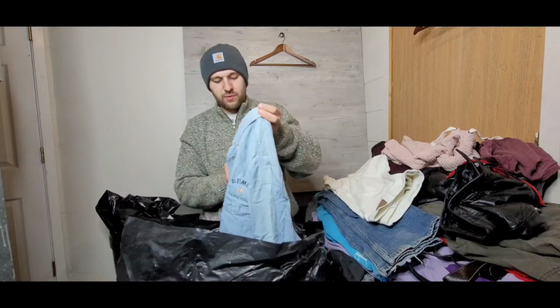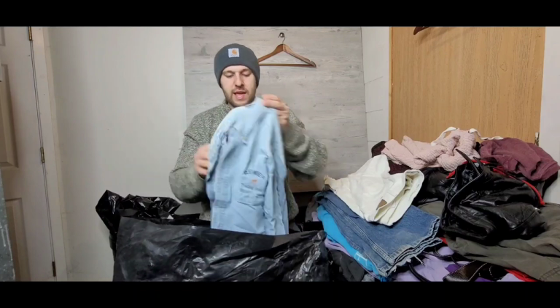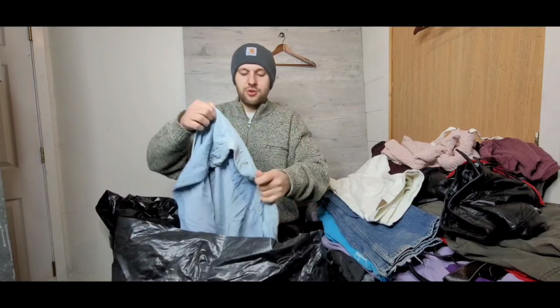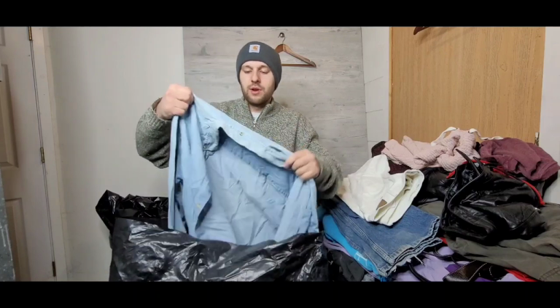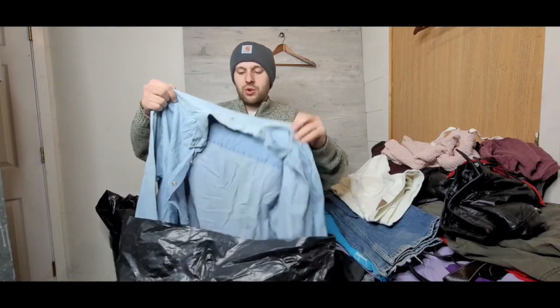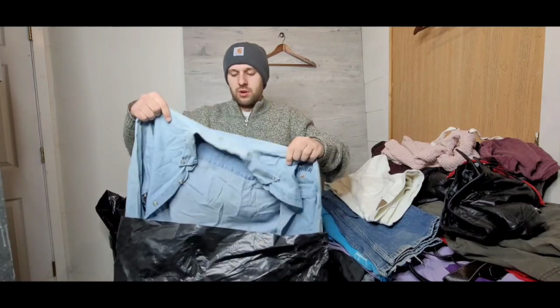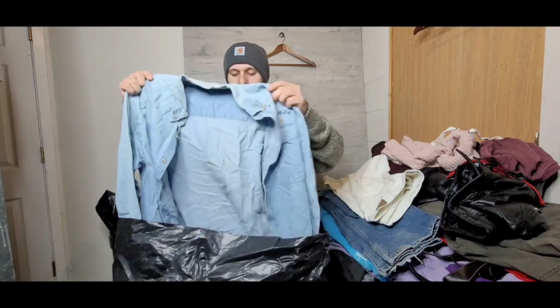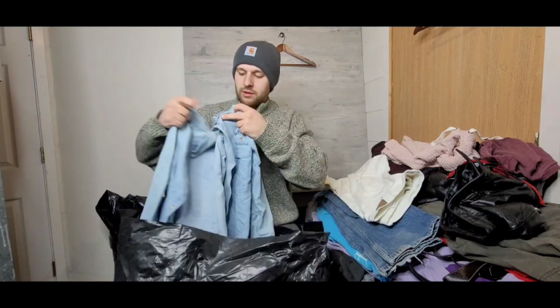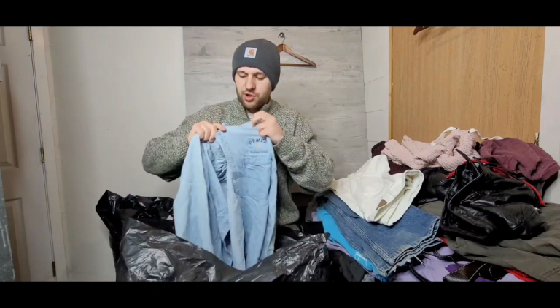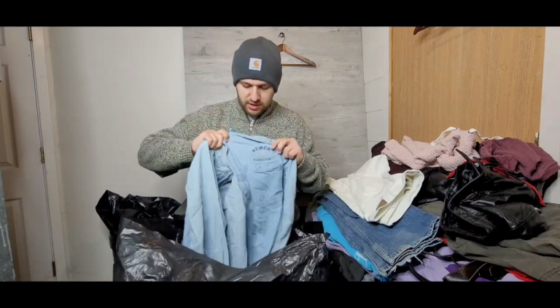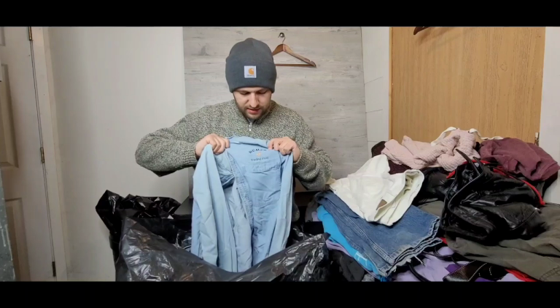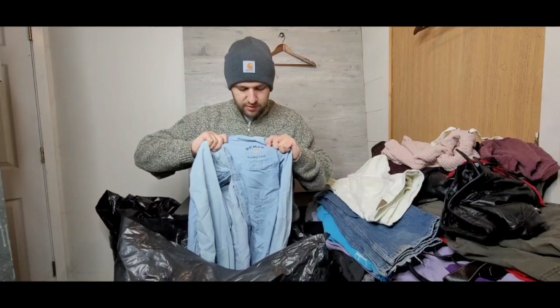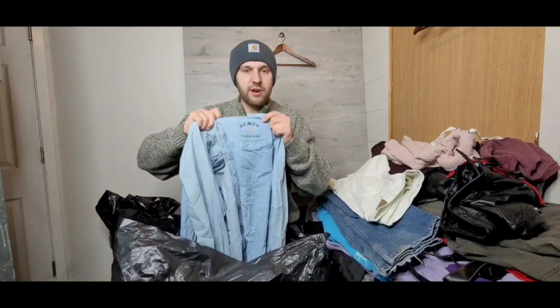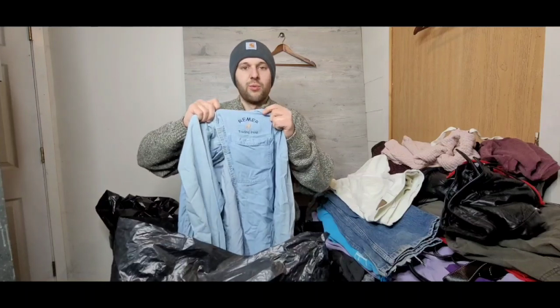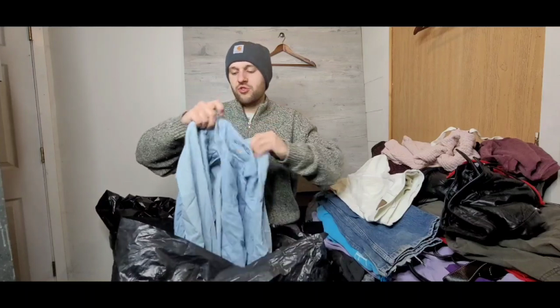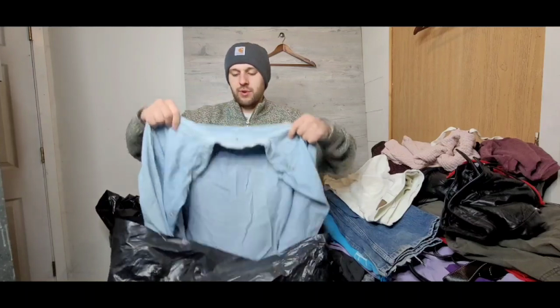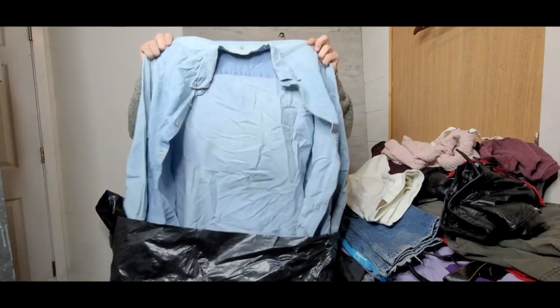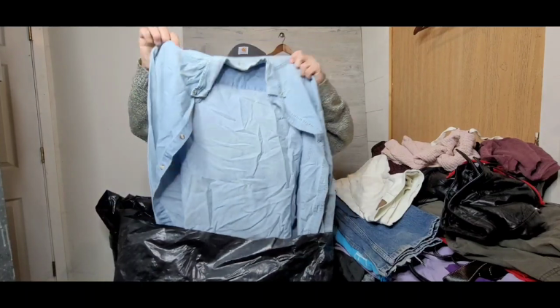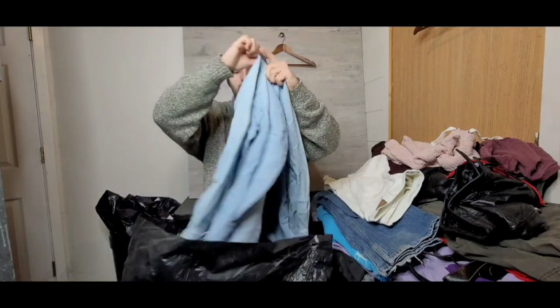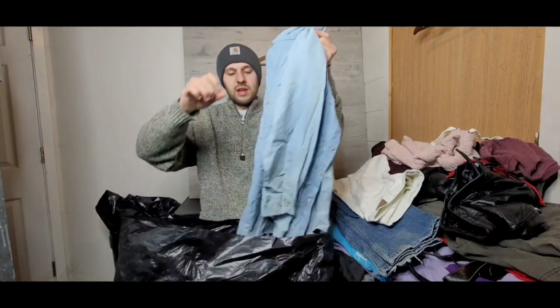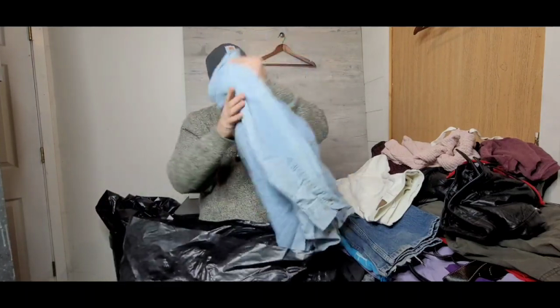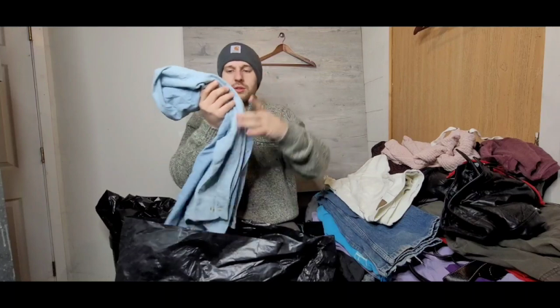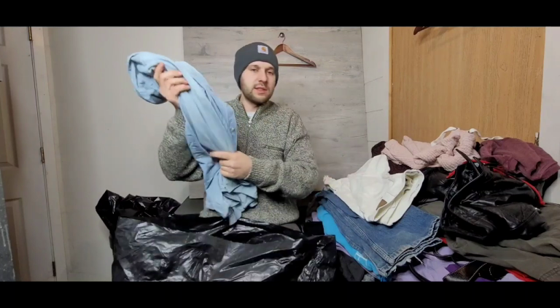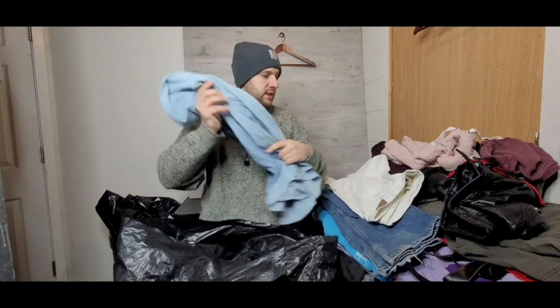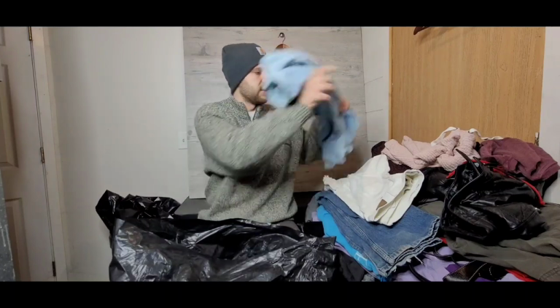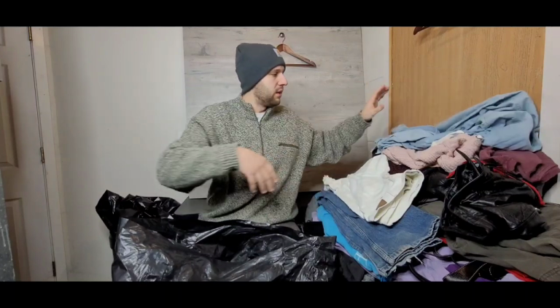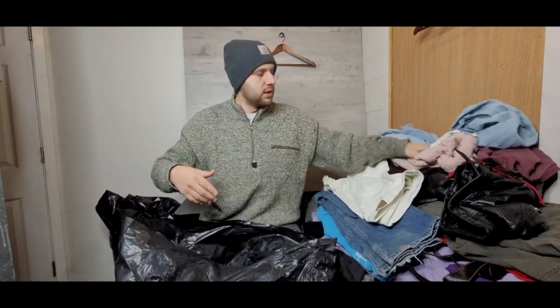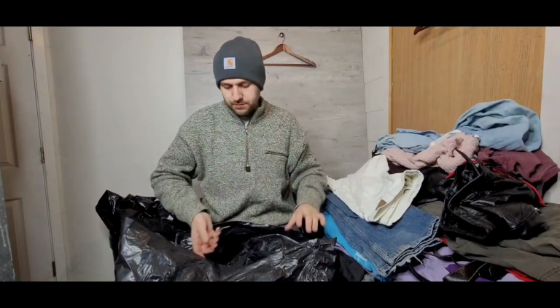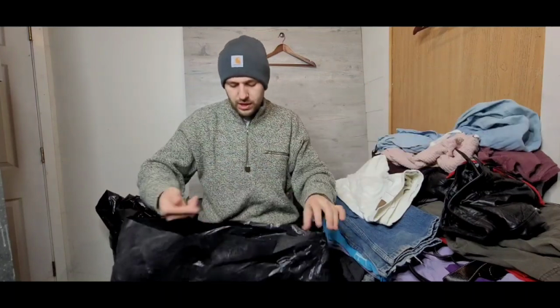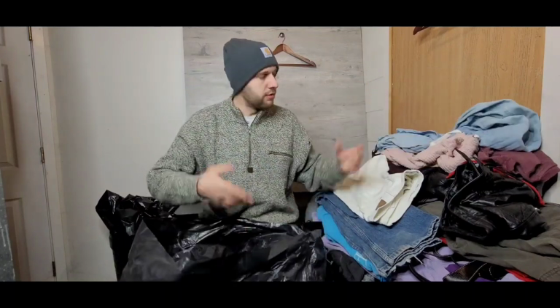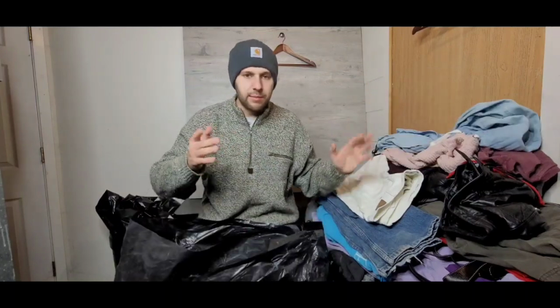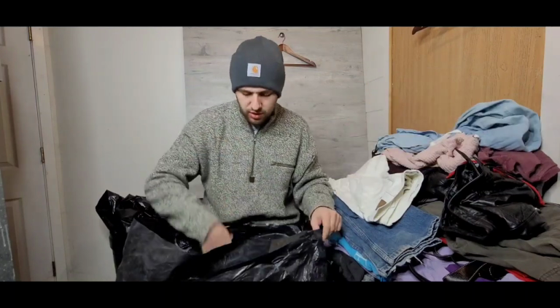We've got a super cool little denim shirt with a nice little embroidery on it — 'Reamer Trading Co.' Just a cool little denim shirt; quirky stuff like this always does well, around 15 bucks or so.